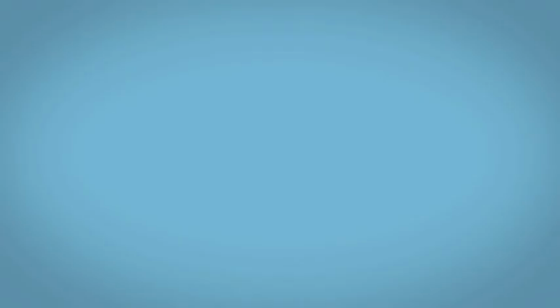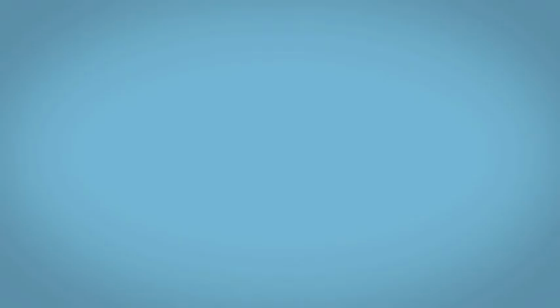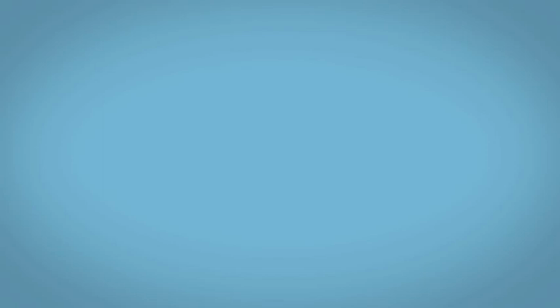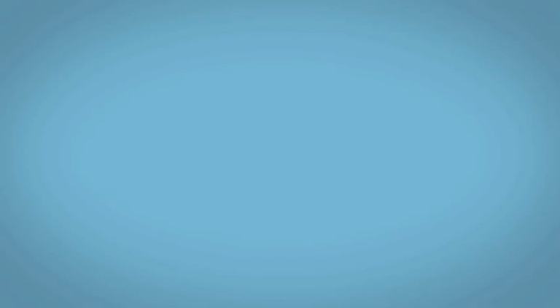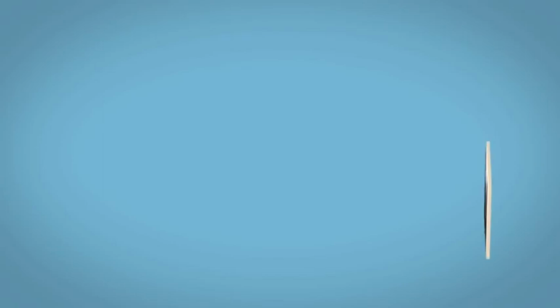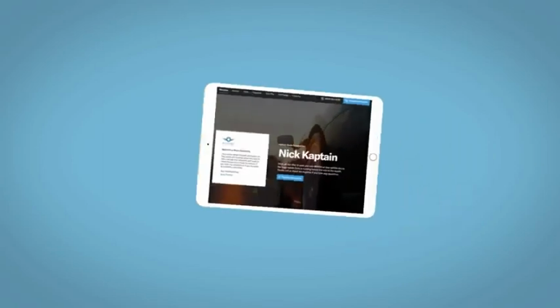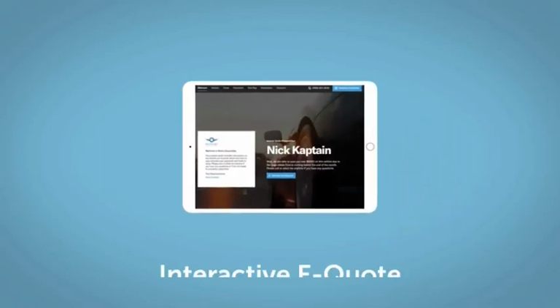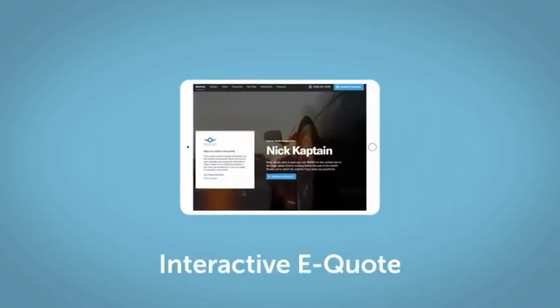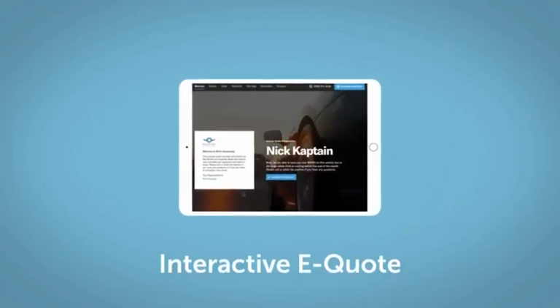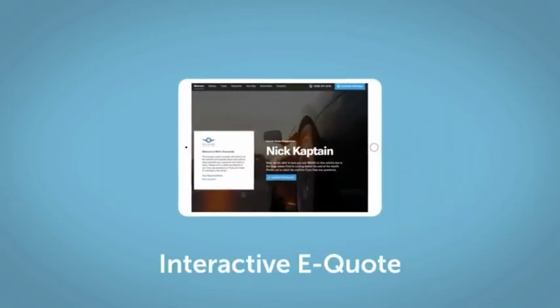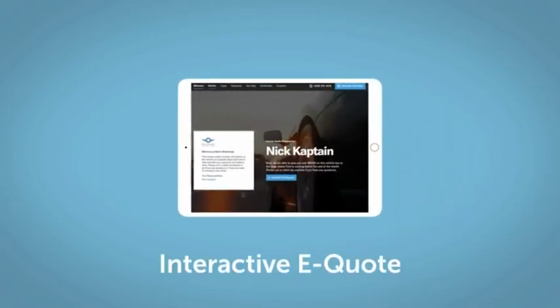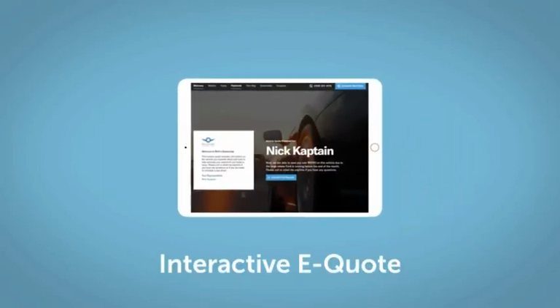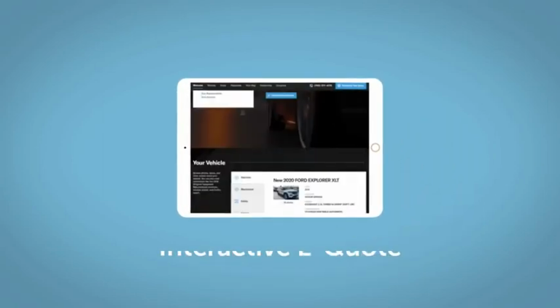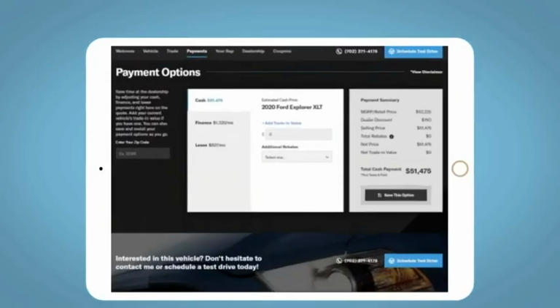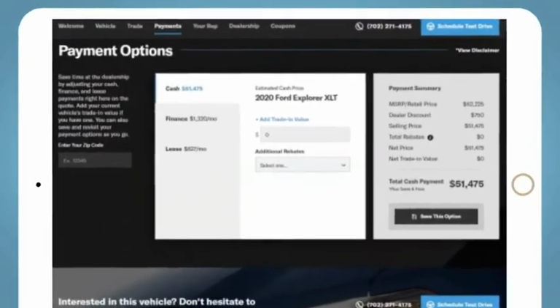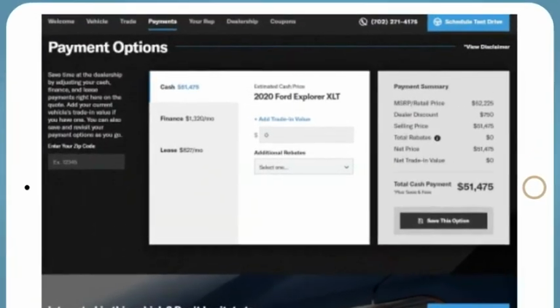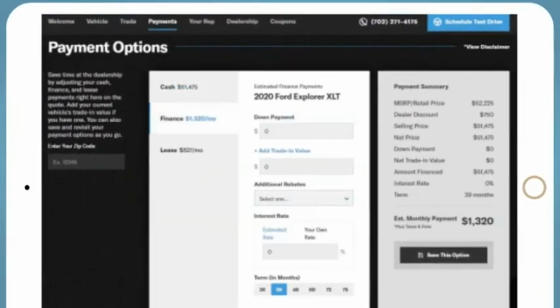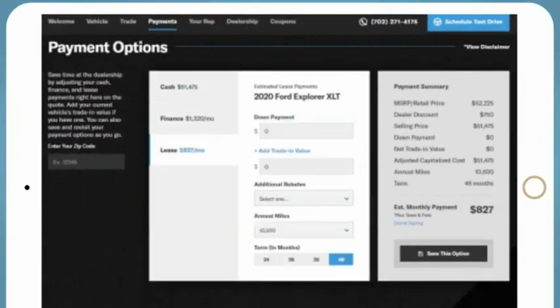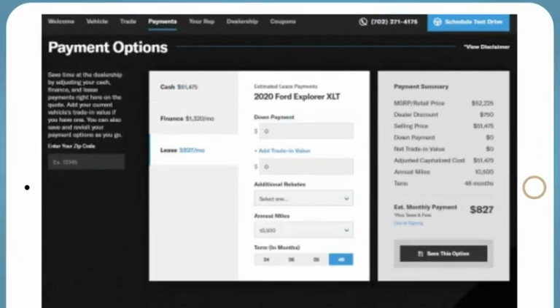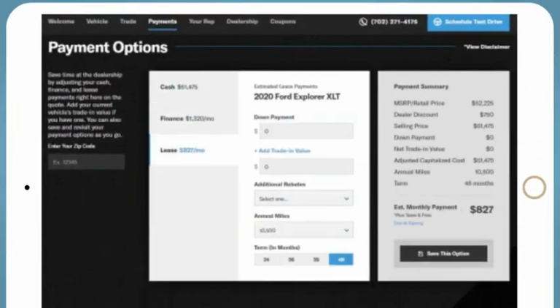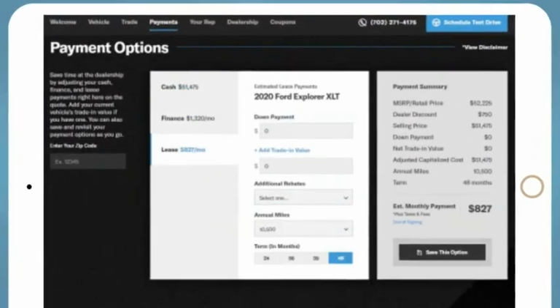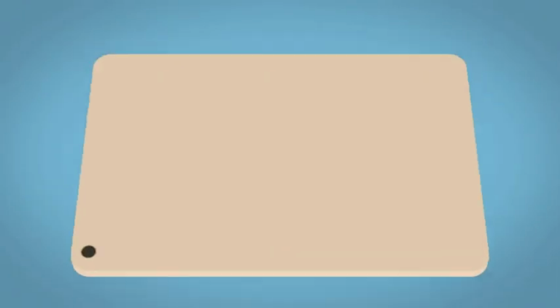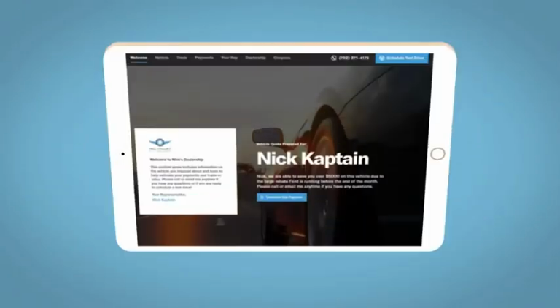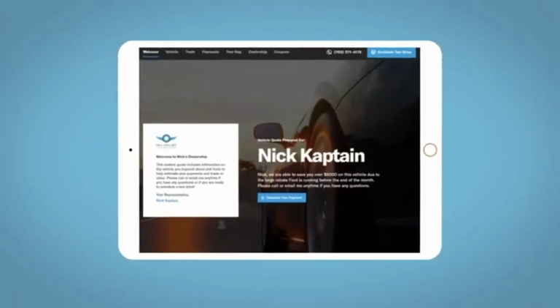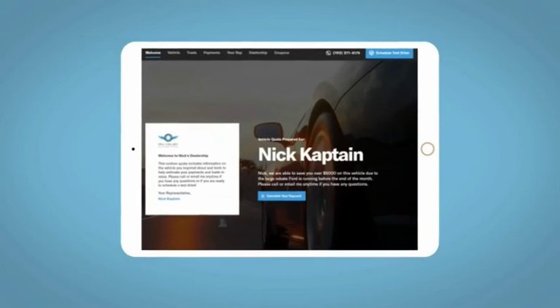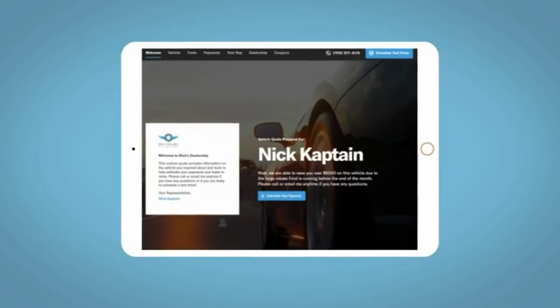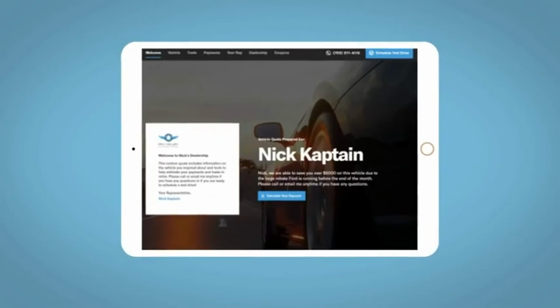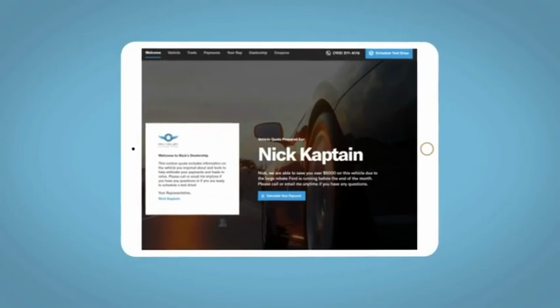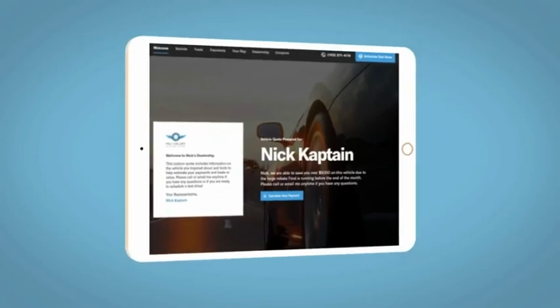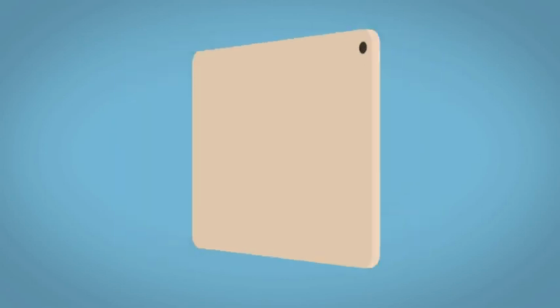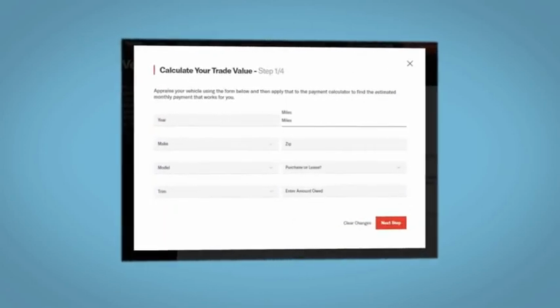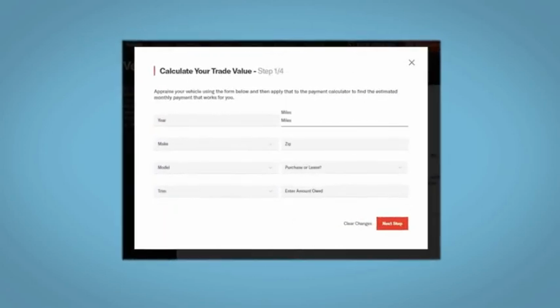If you like this vehicle, we'd be happy to send you a personalized interactive e-quote that allows you to quickly and easily calculate the cash, finance, and lease options available to you. All incentives and rebates will be right at your fingertips, along with the ability to value your trade.